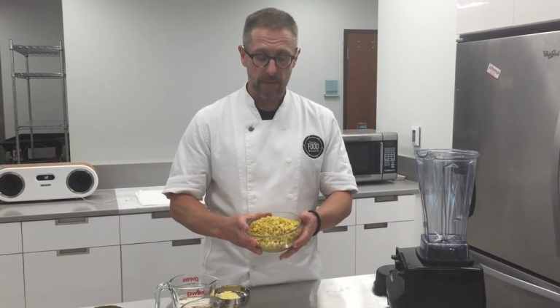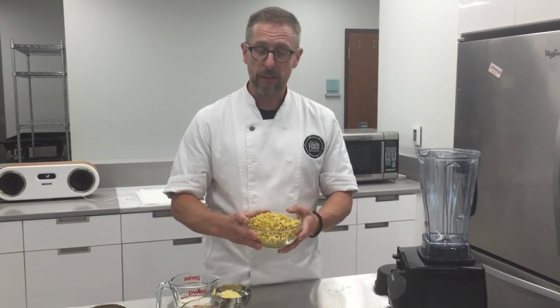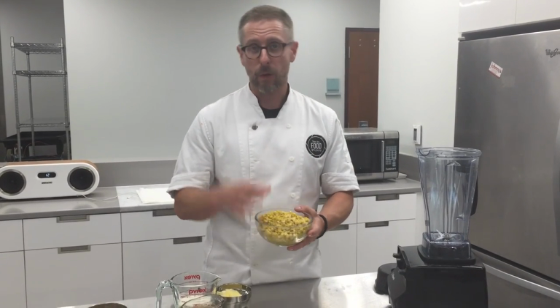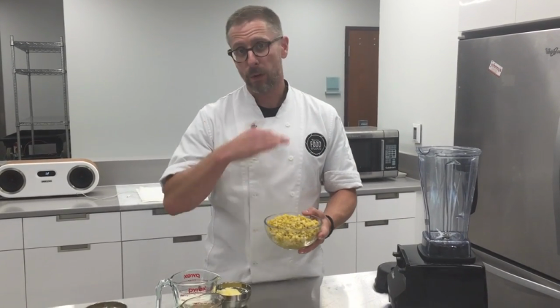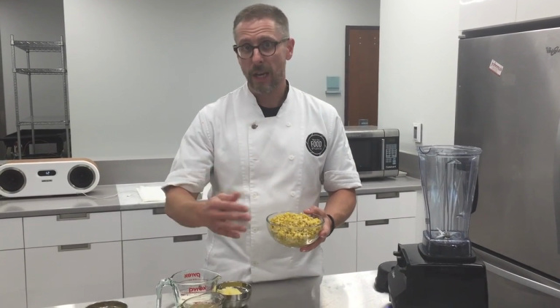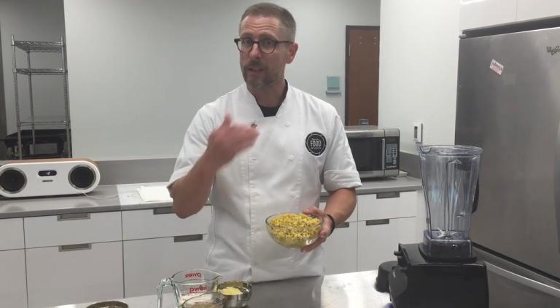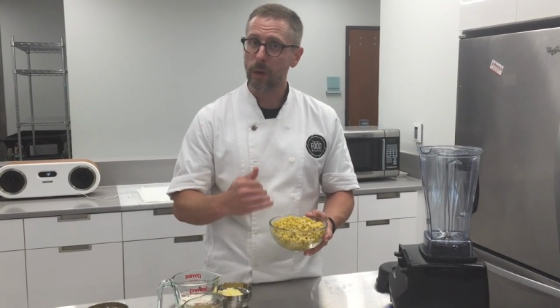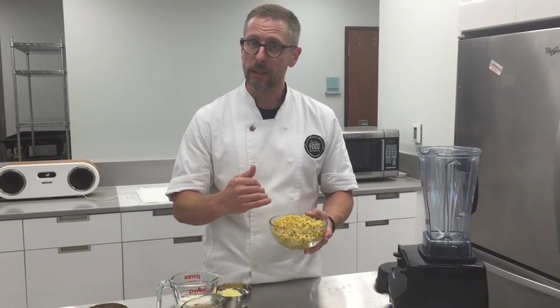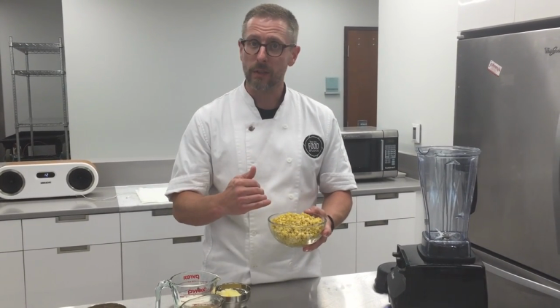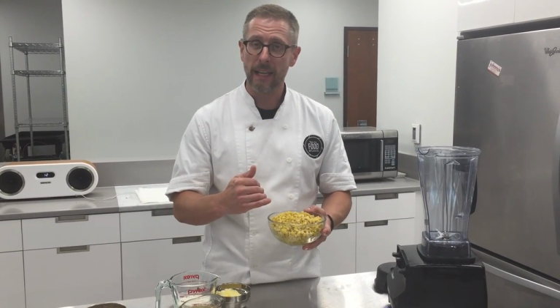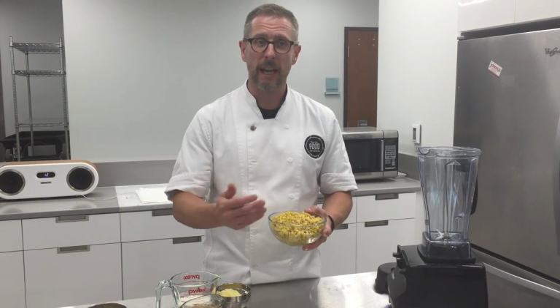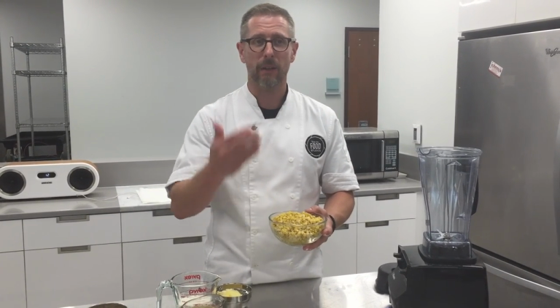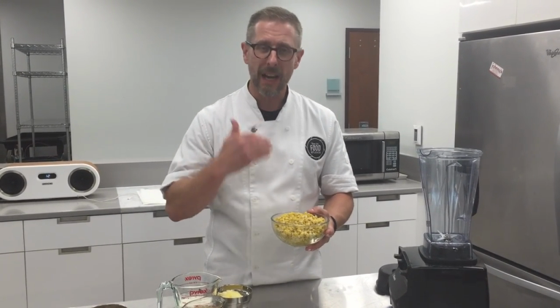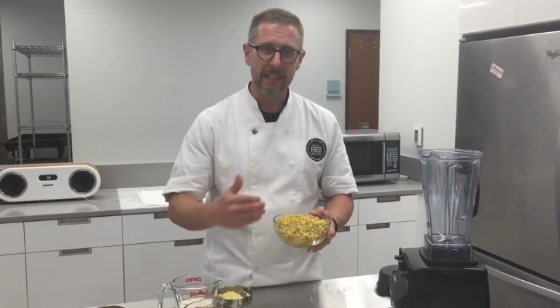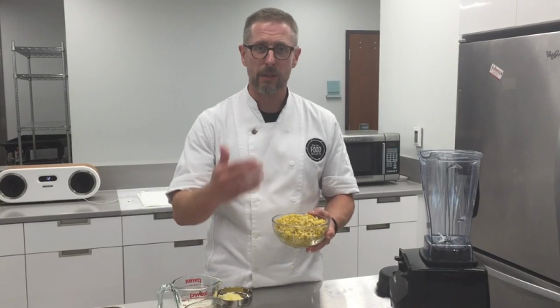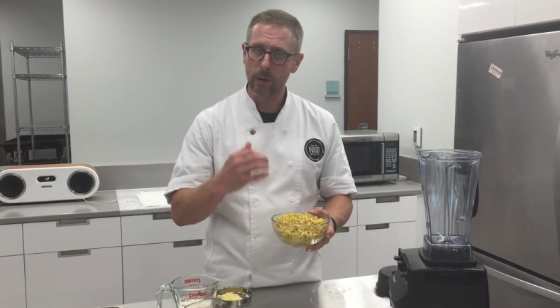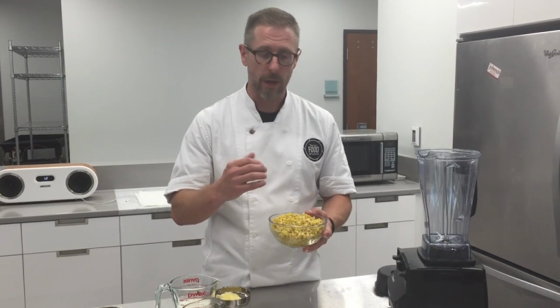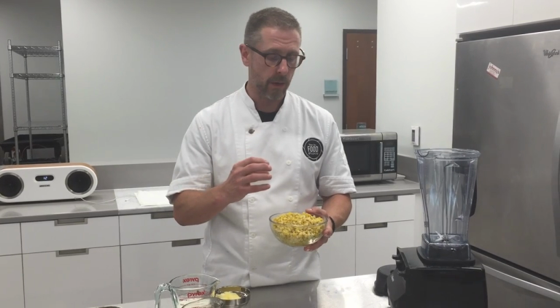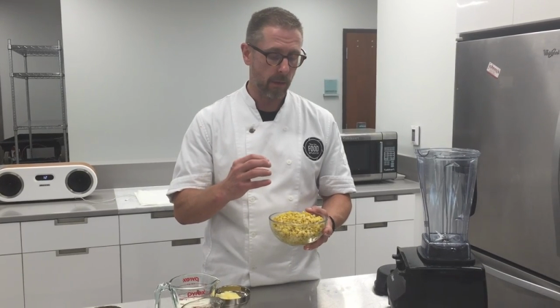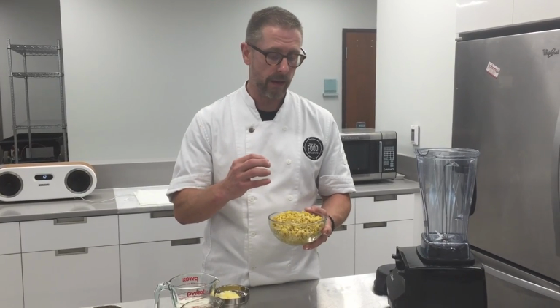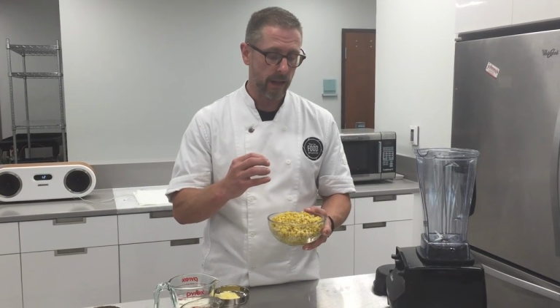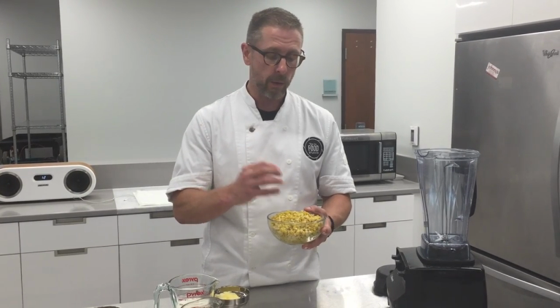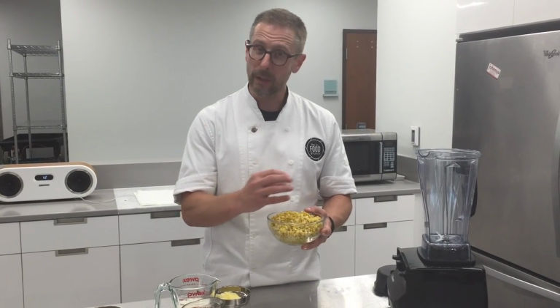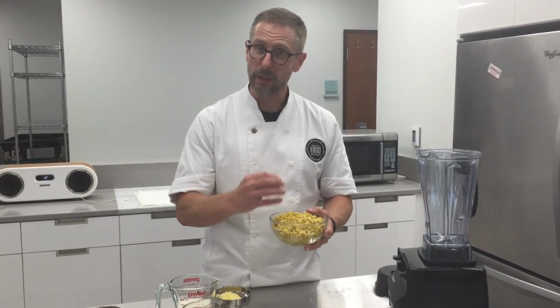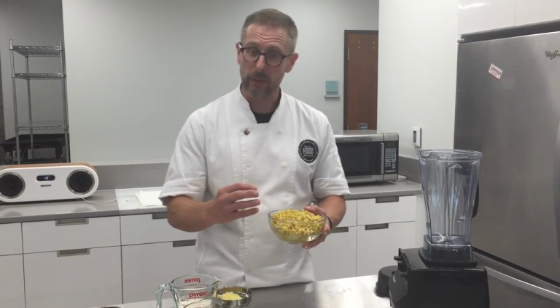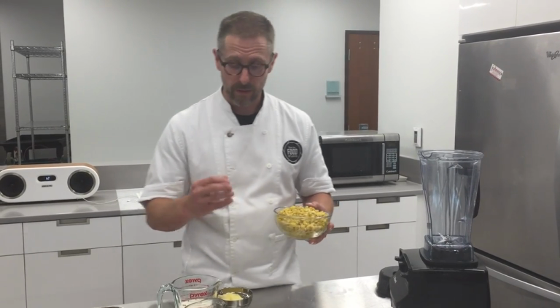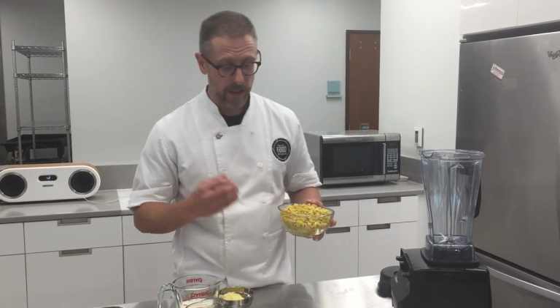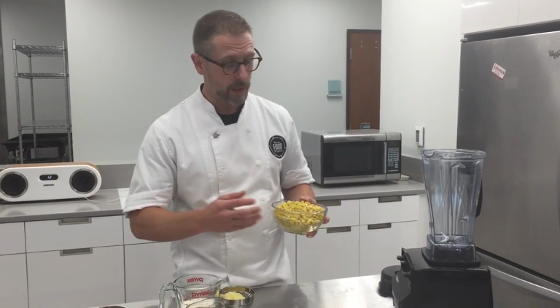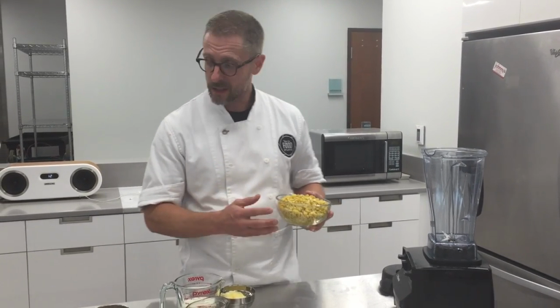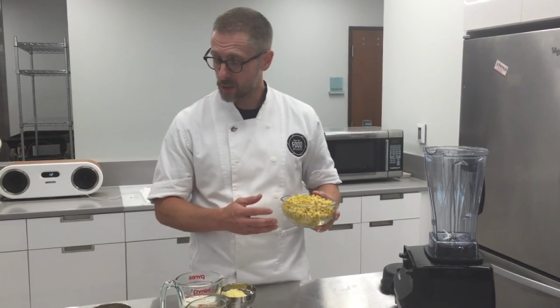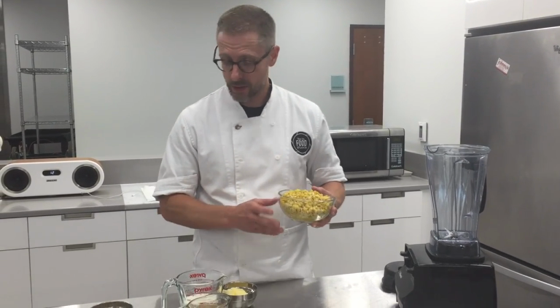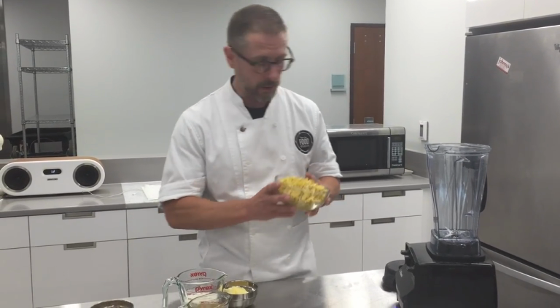I've taken this corn, shaved it, quickly sautéed it down — nice and slow though — where it really renders out all this great flavor and gets super tender.